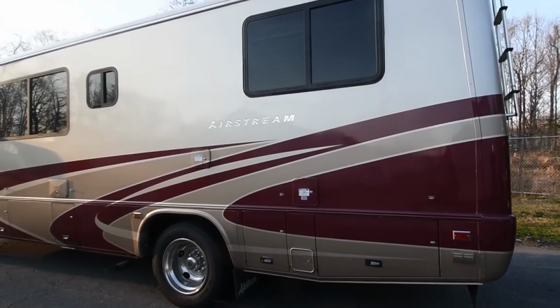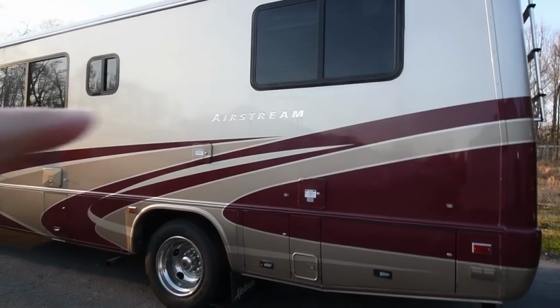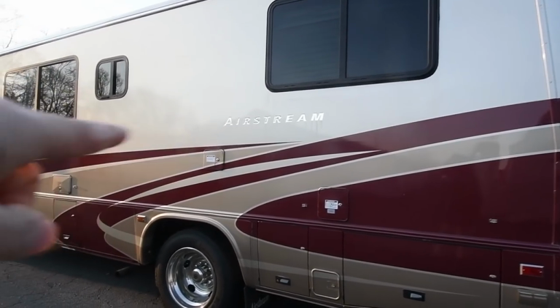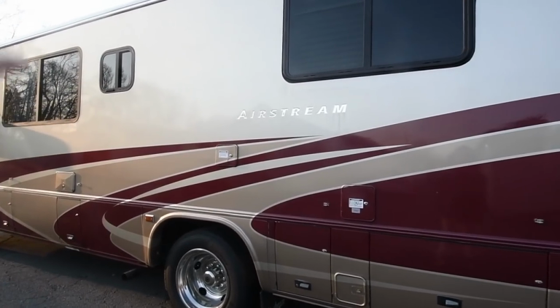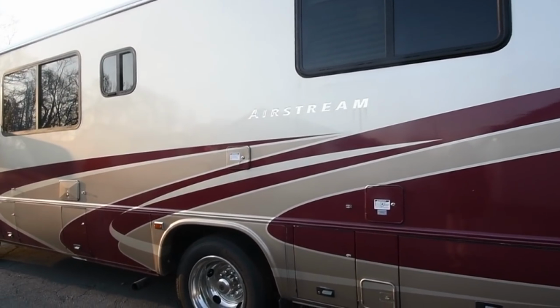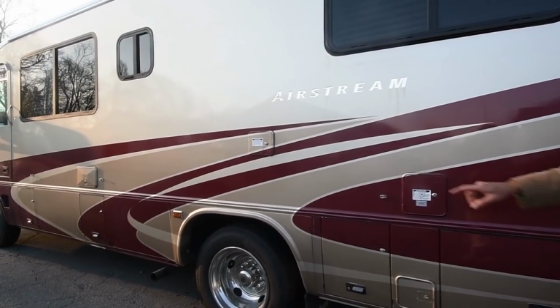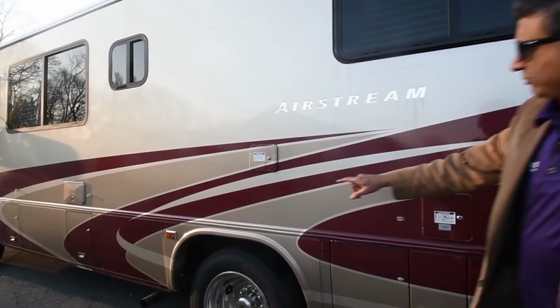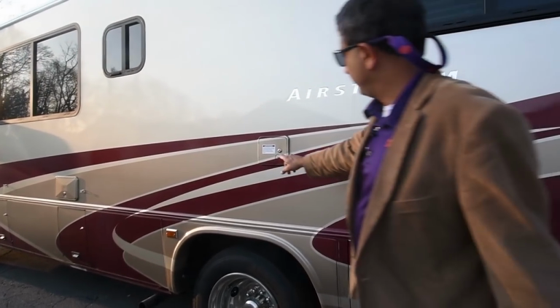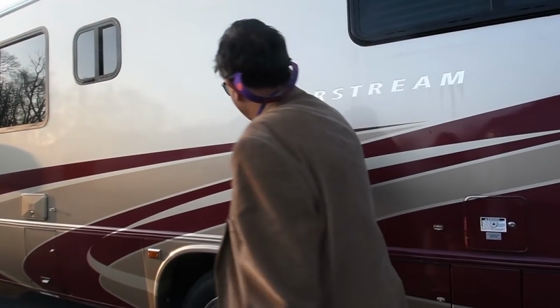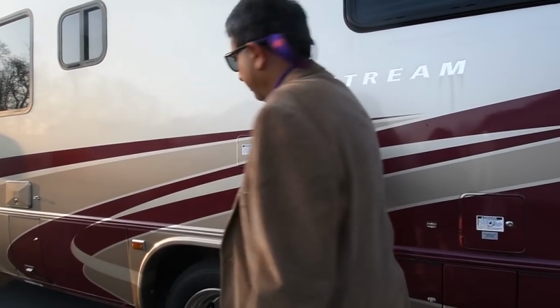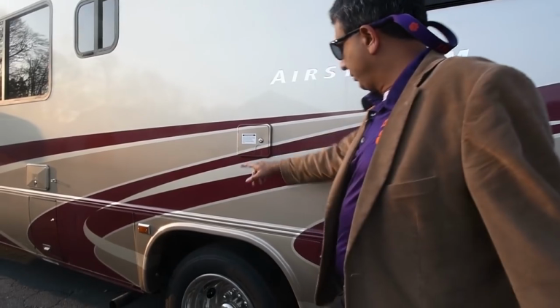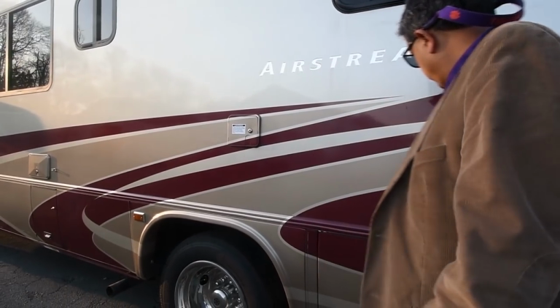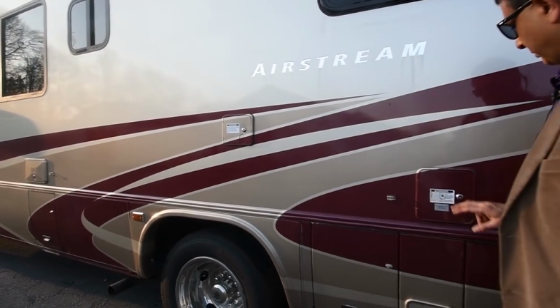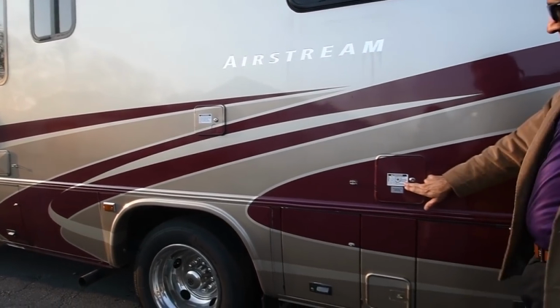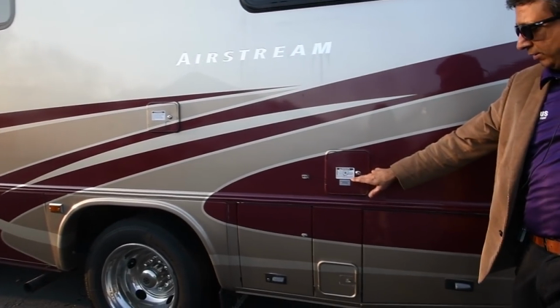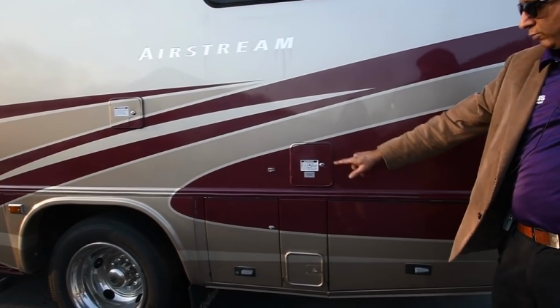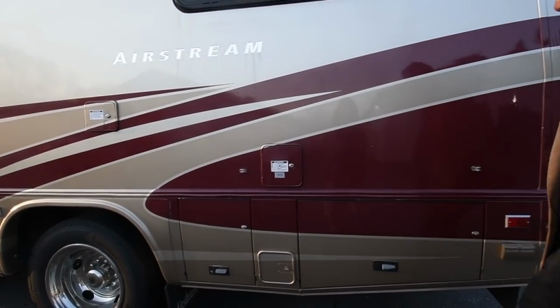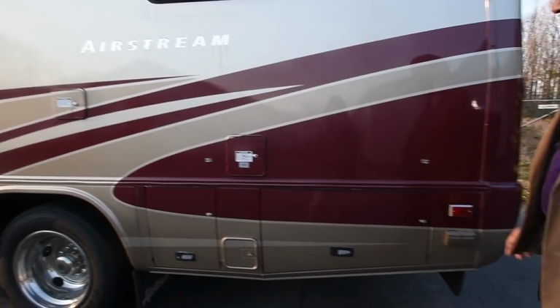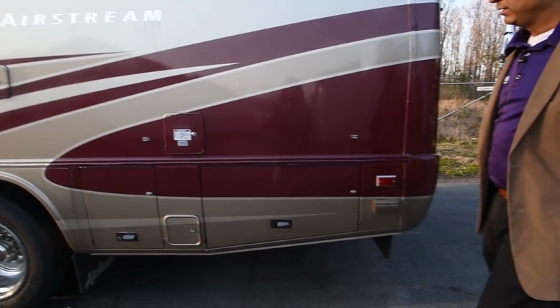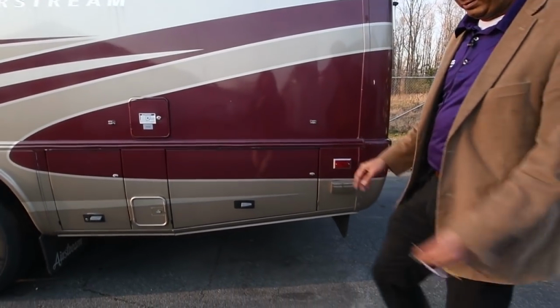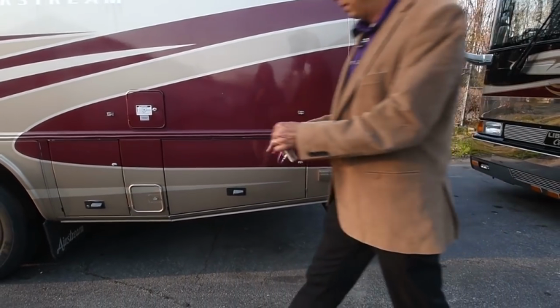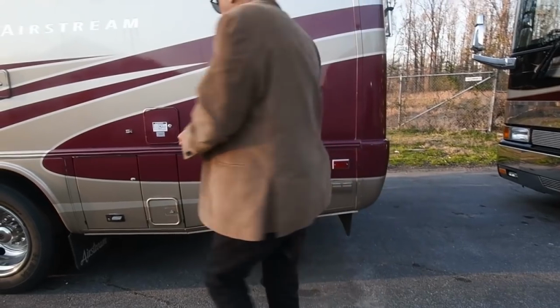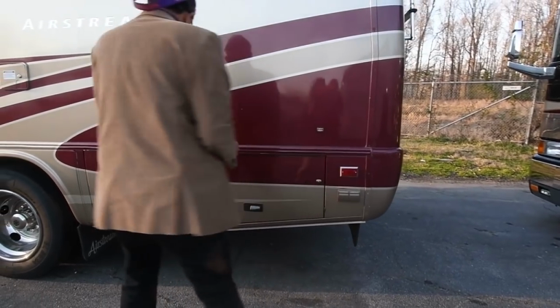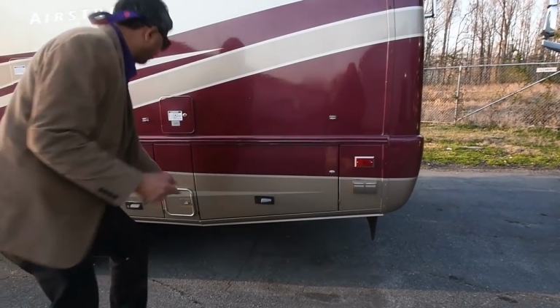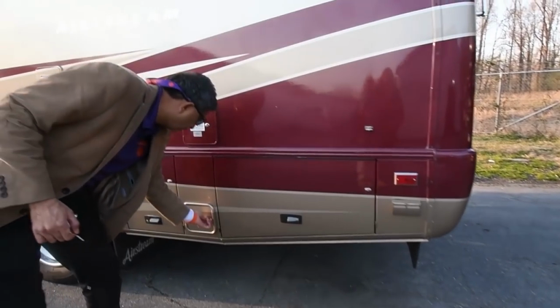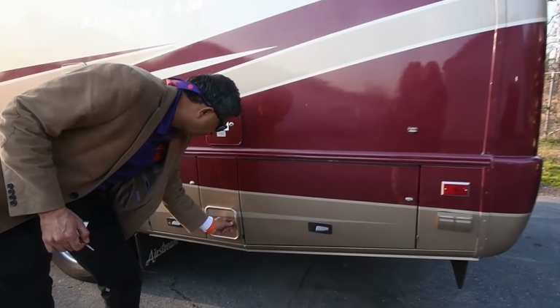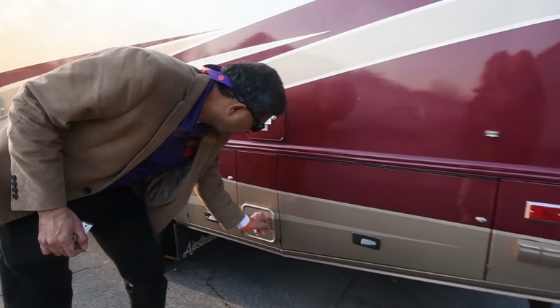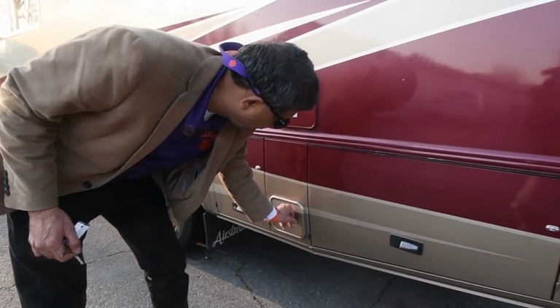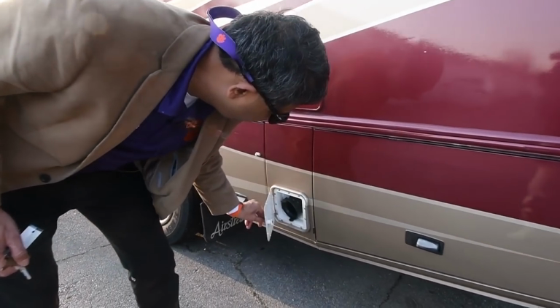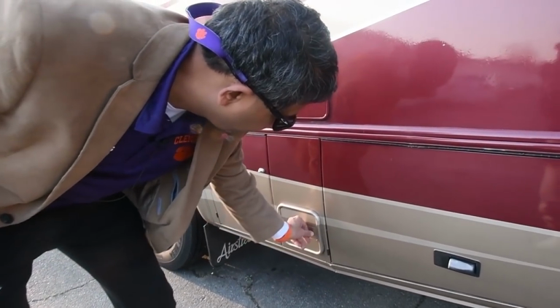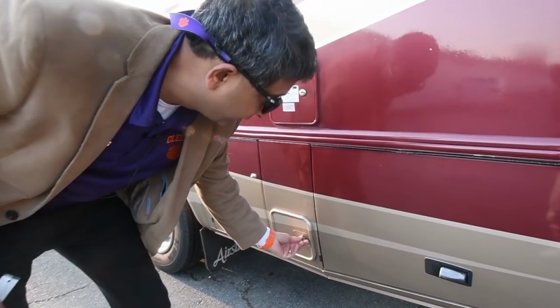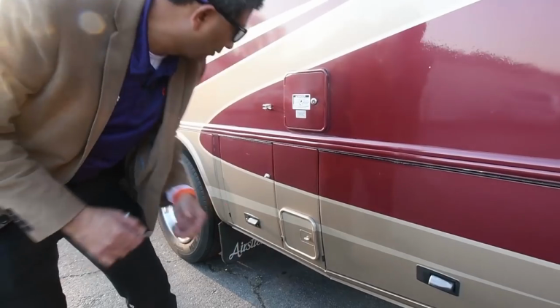Water fill — that is your gravity fill, potable water. This is your money hole — that's where you put your gas. And that's your sewer hose holder, and there is a sewer hose.